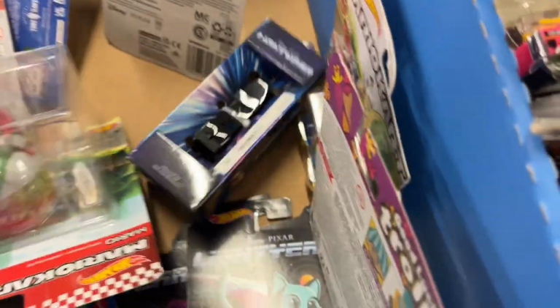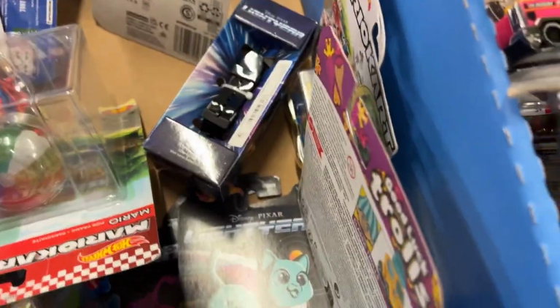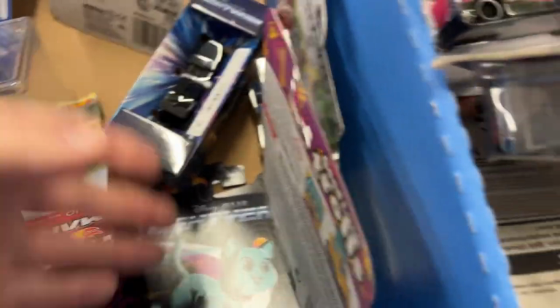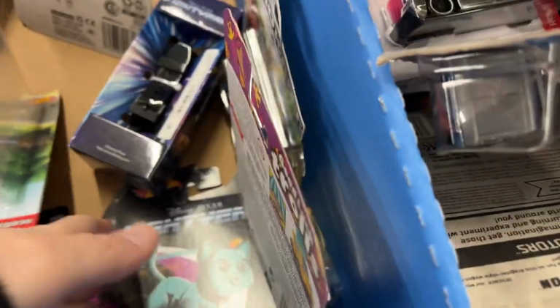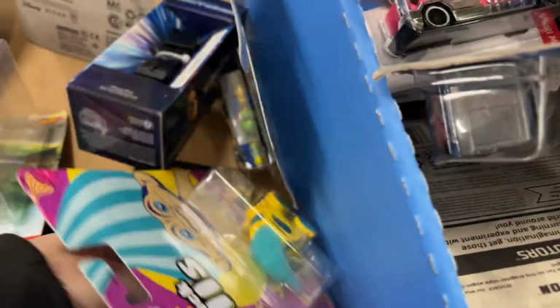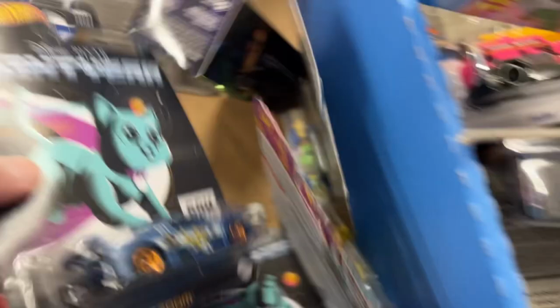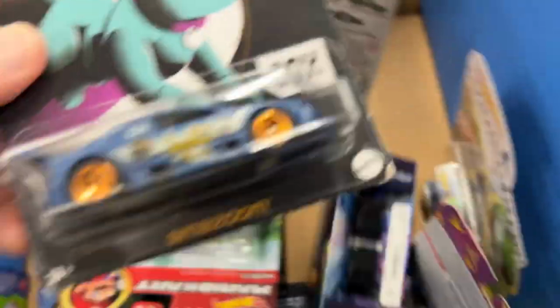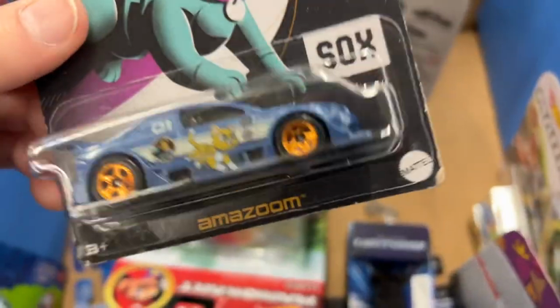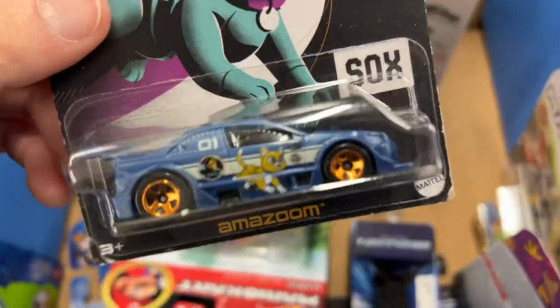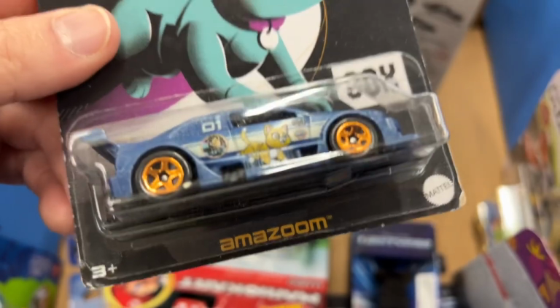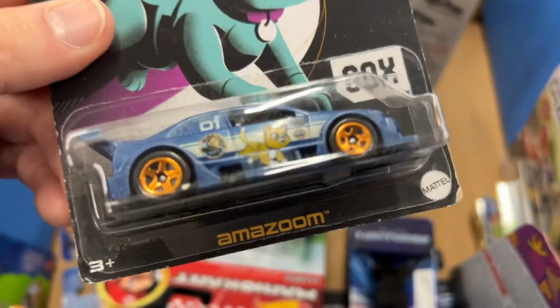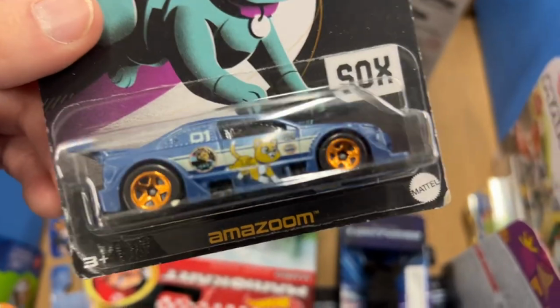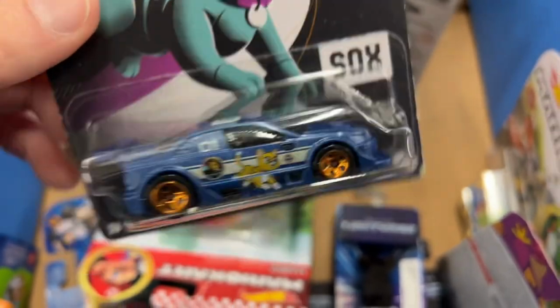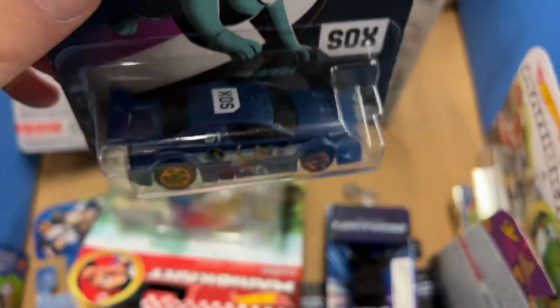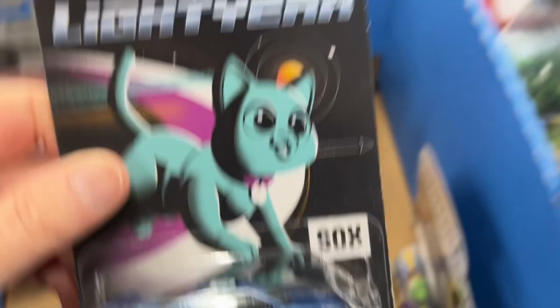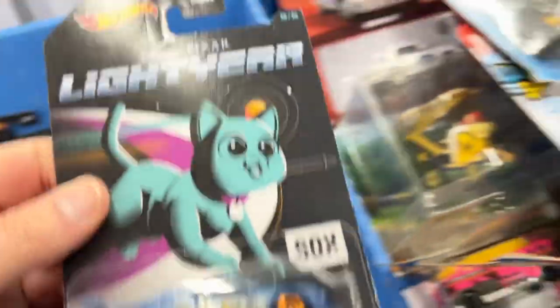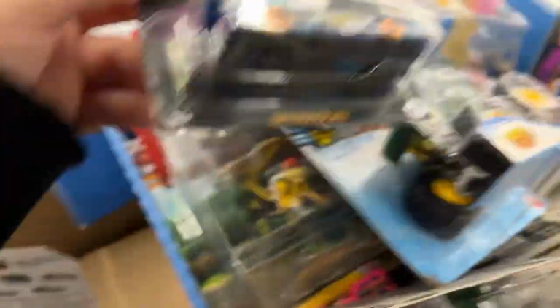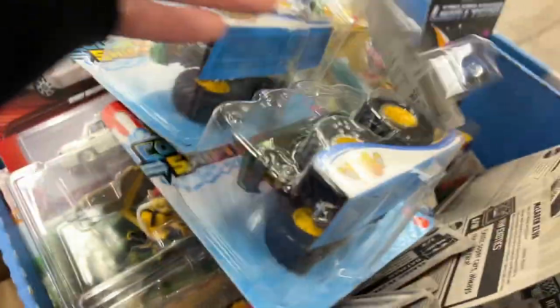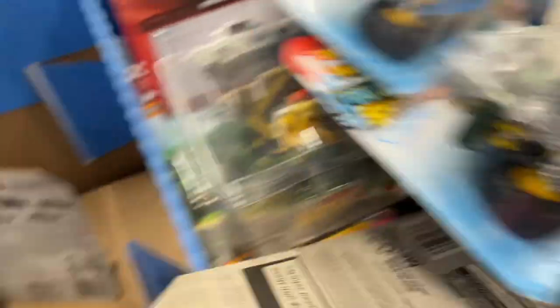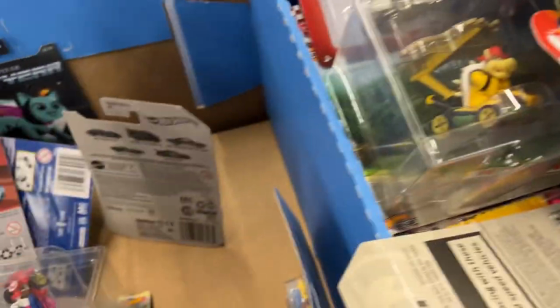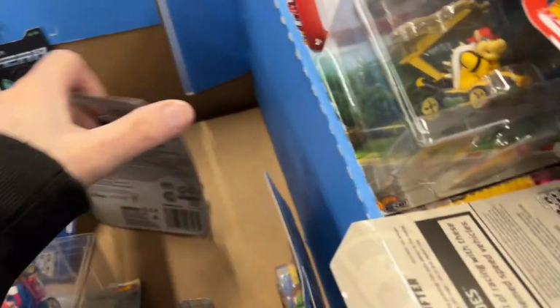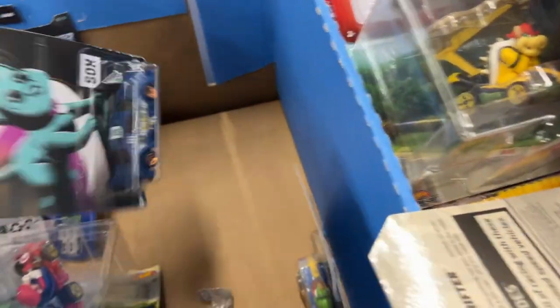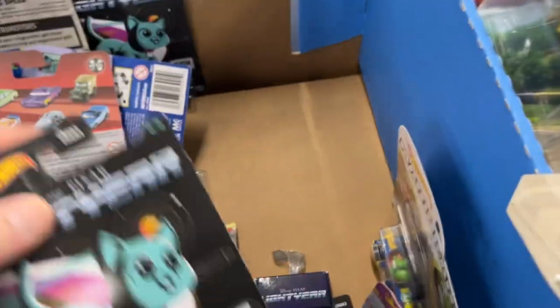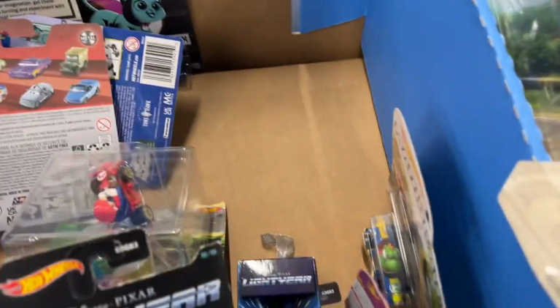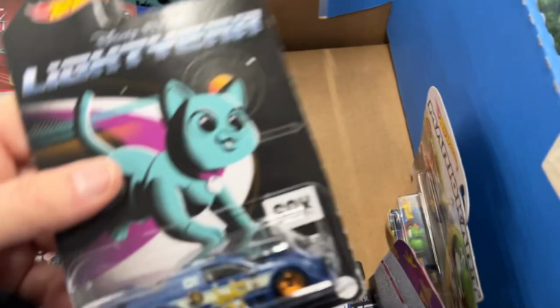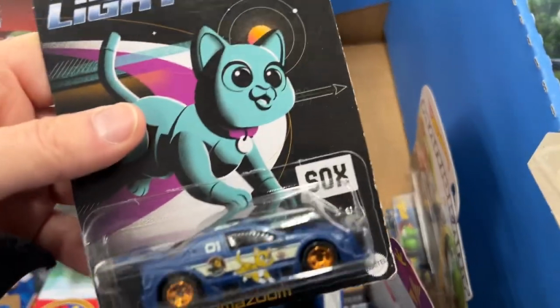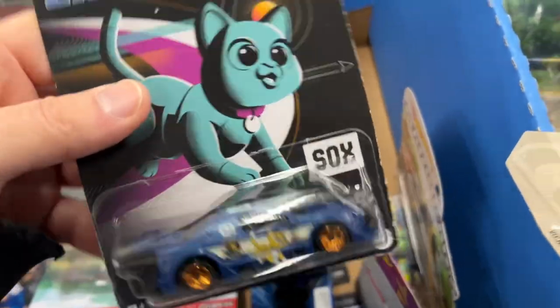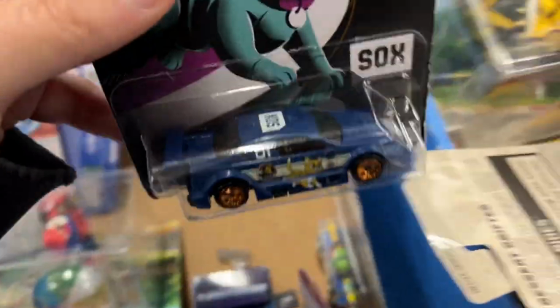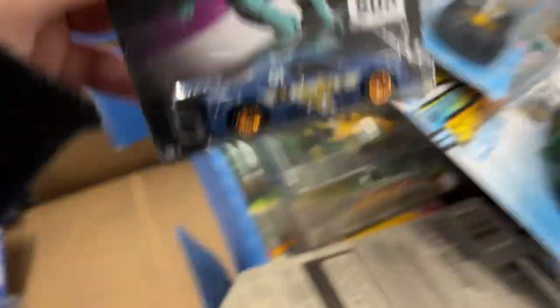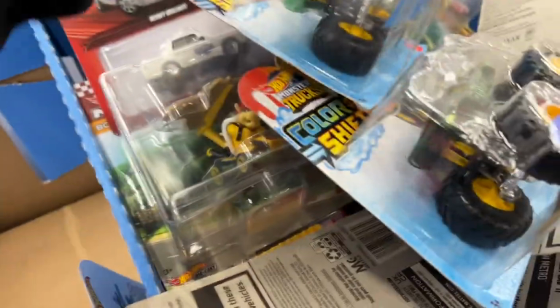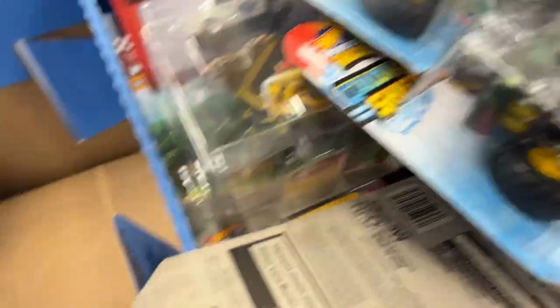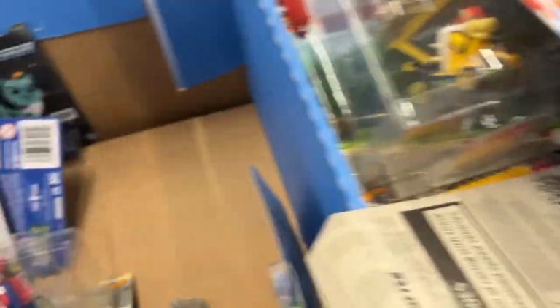Why did they make this series all fantasy cars? They would have gone with real cars, they probably would have sold fast.